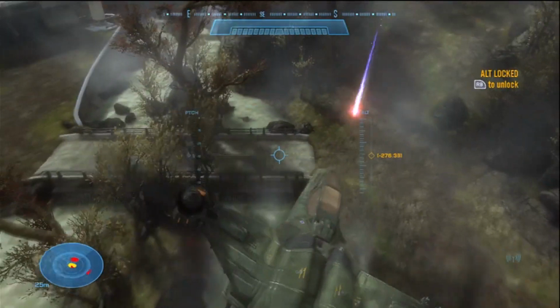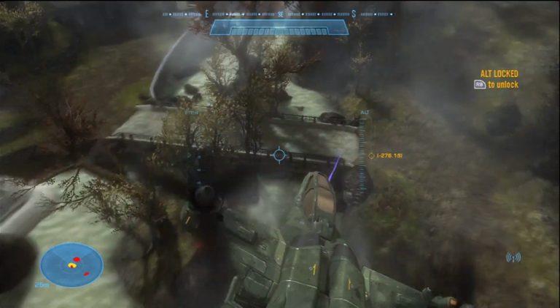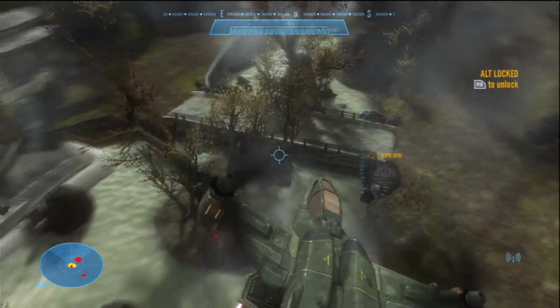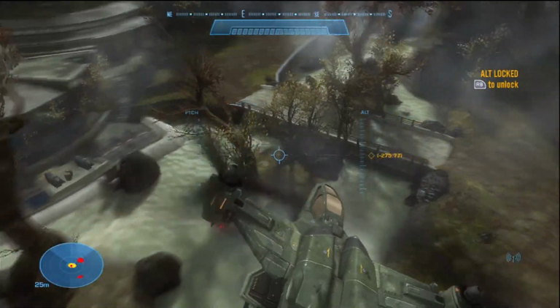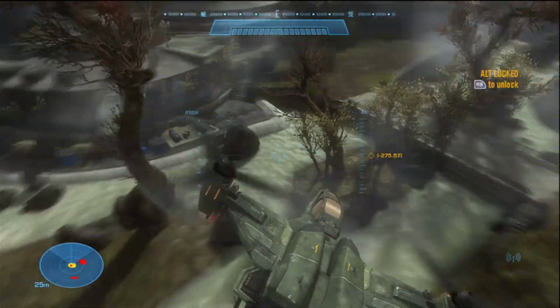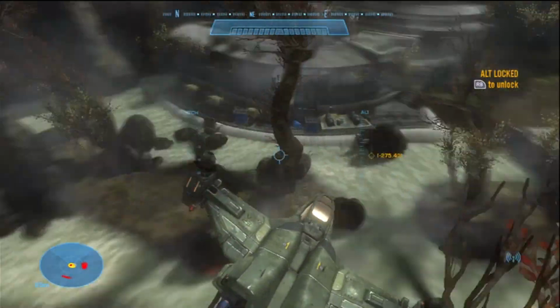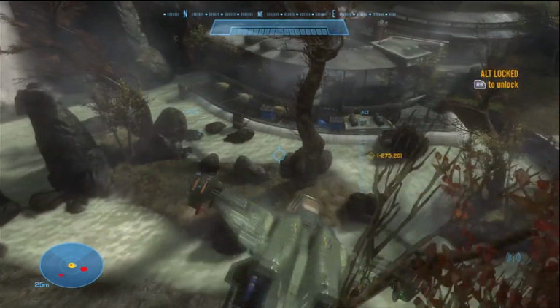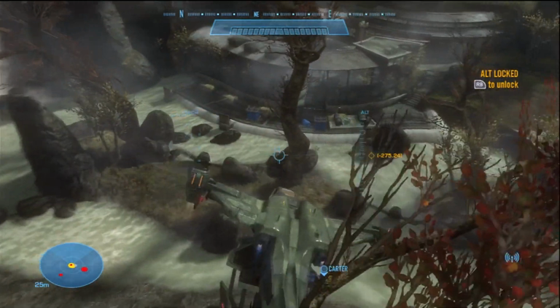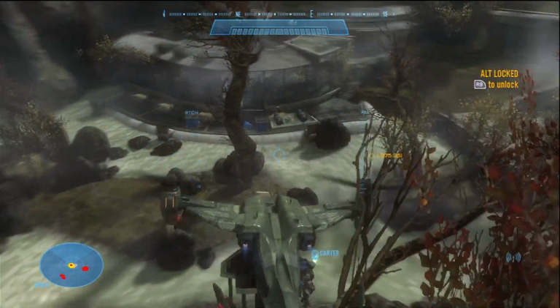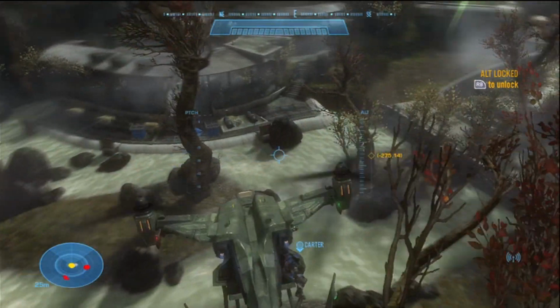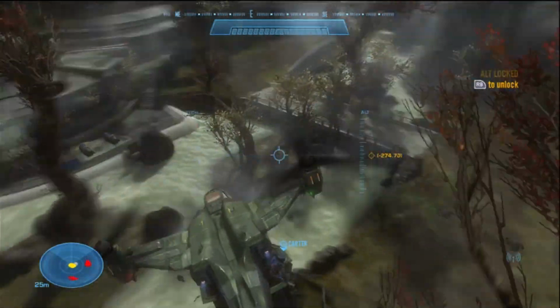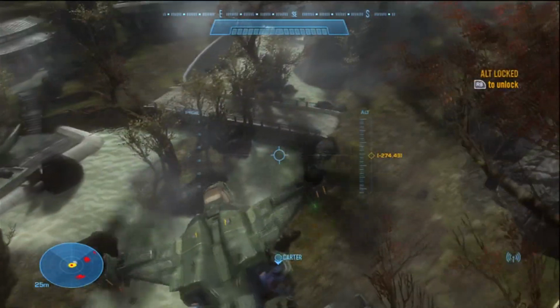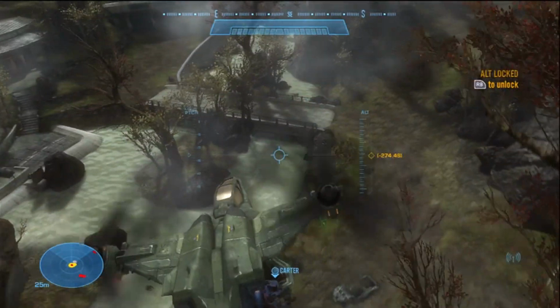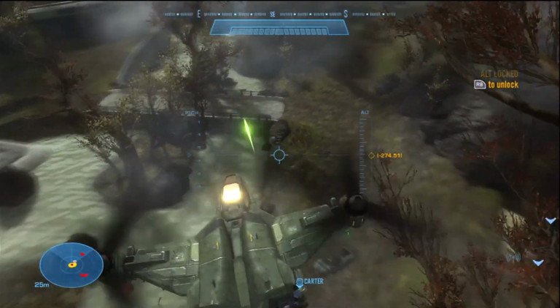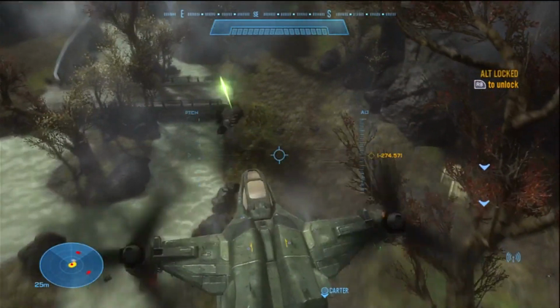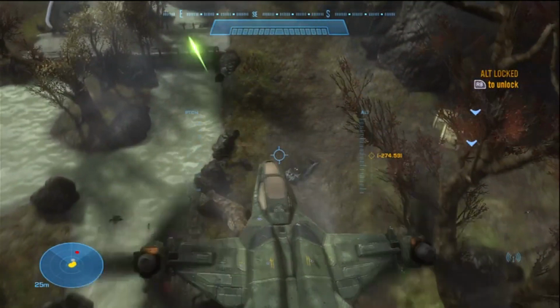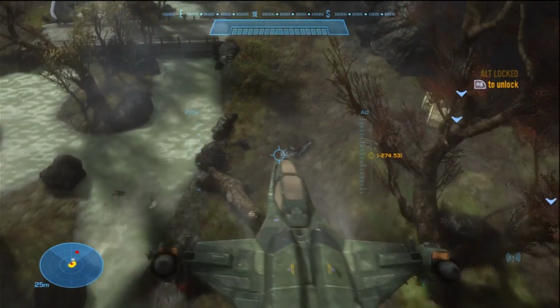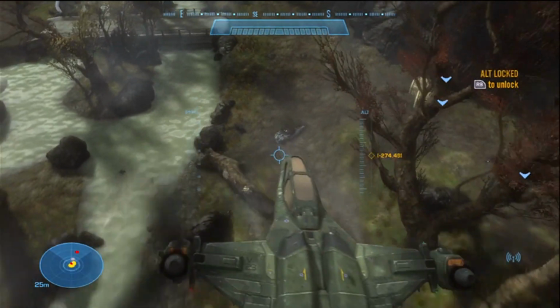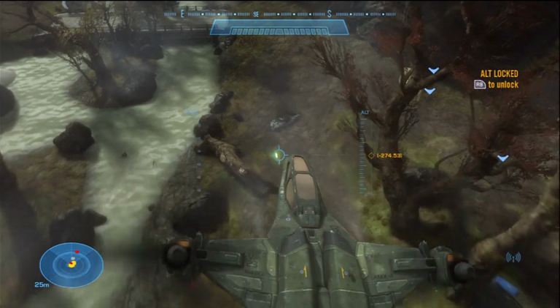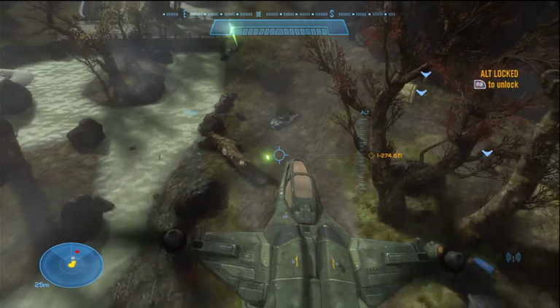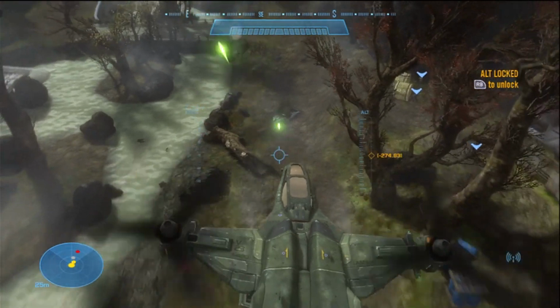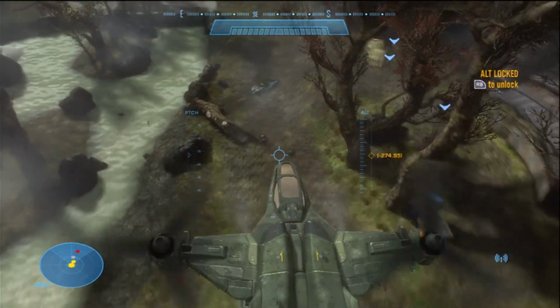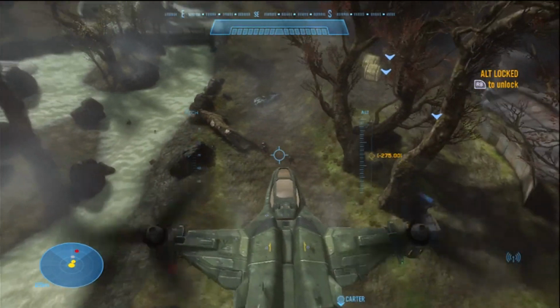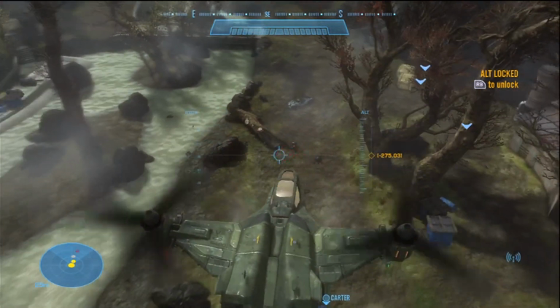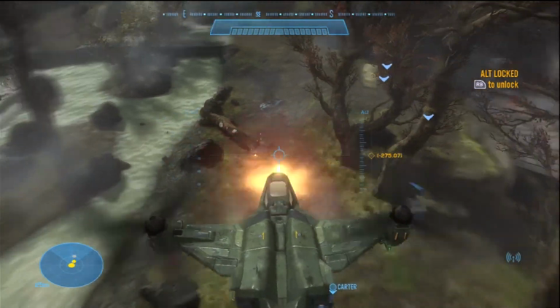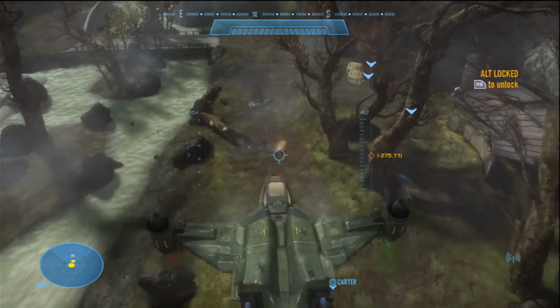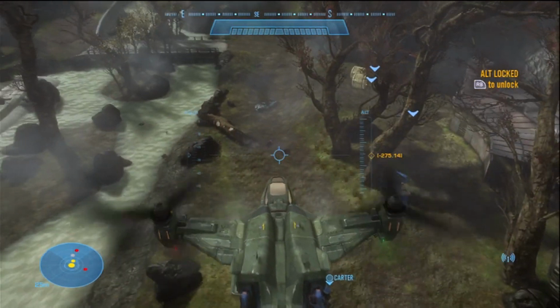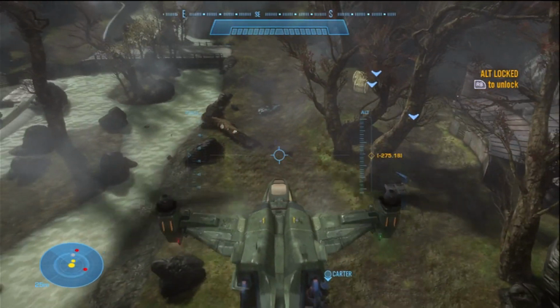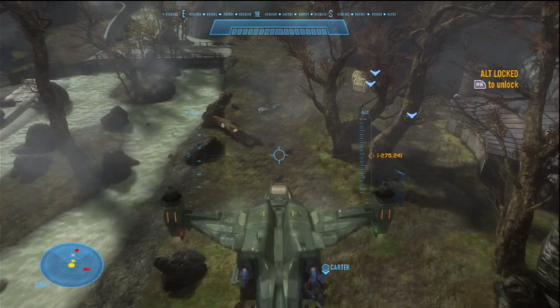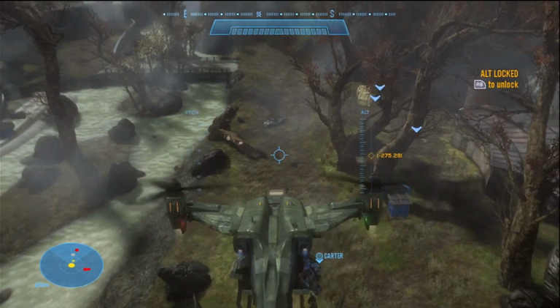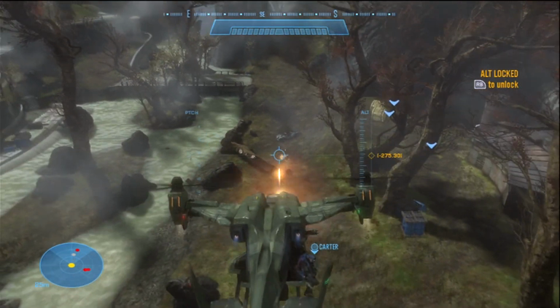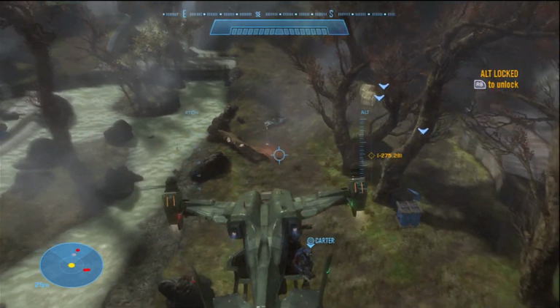Someone's shooting at us — stupid grunts. It's too bad I'm in a Falcon. Can't really kill me. Reminds me of that Allstate commercial — it's too bad I got a Falcon.